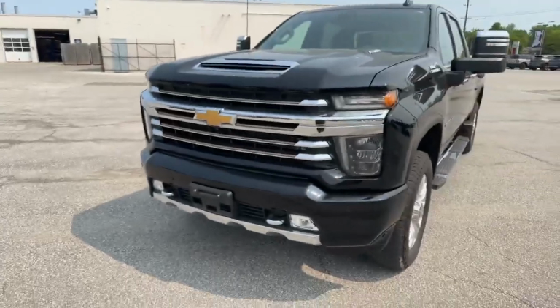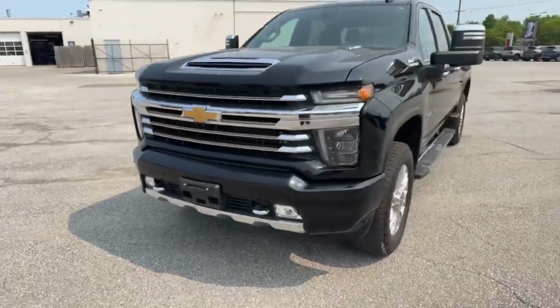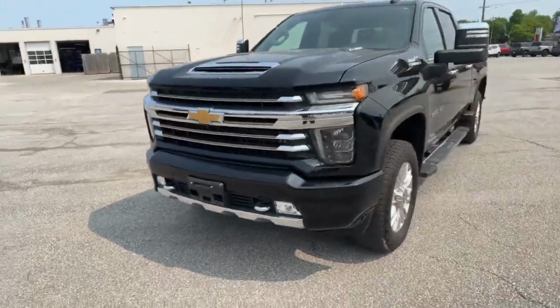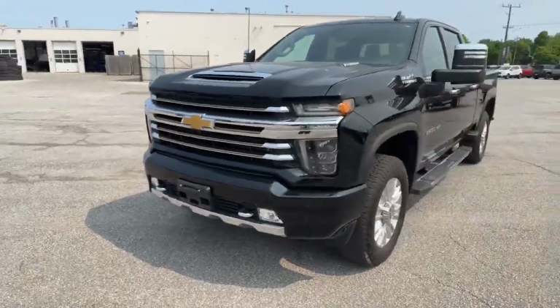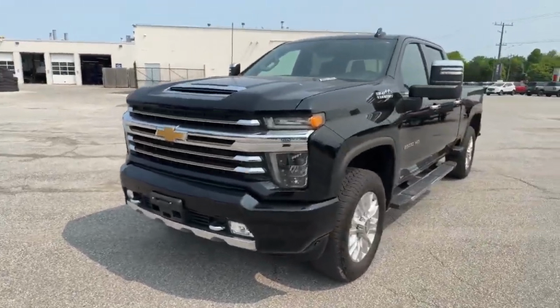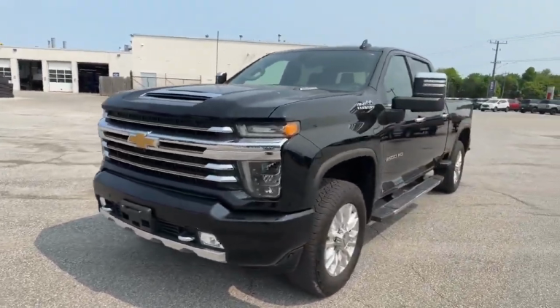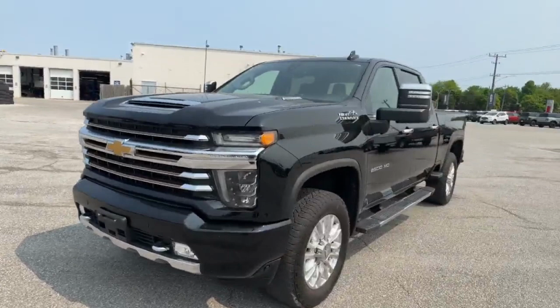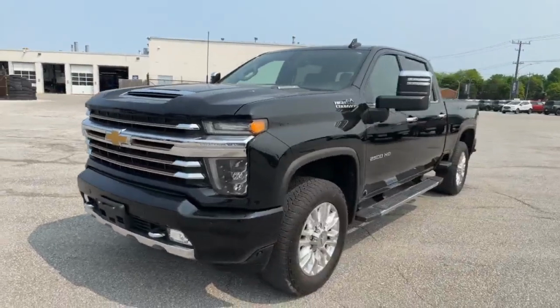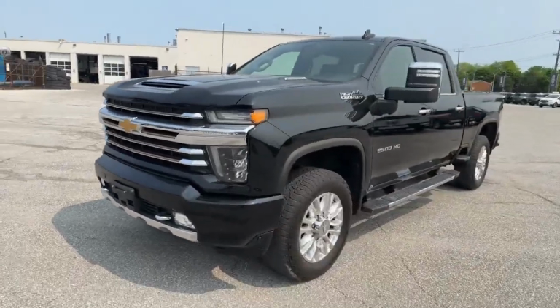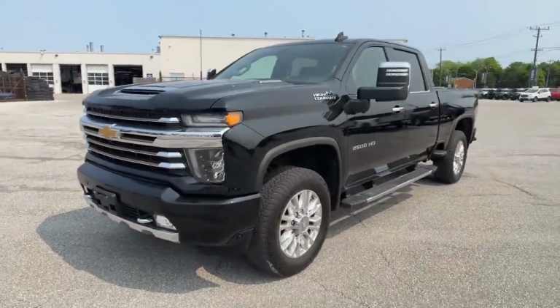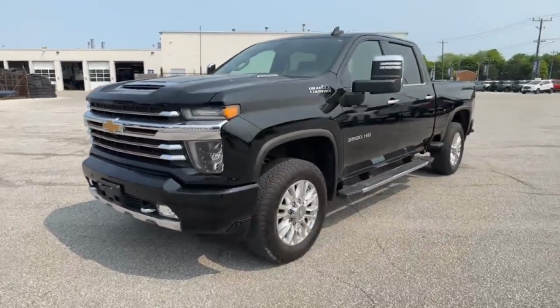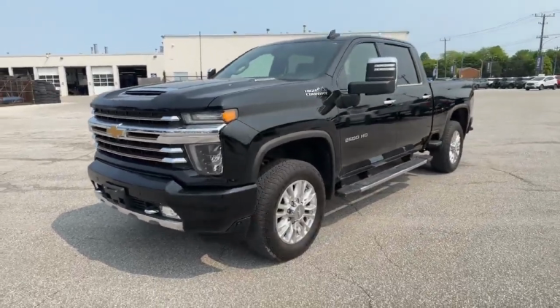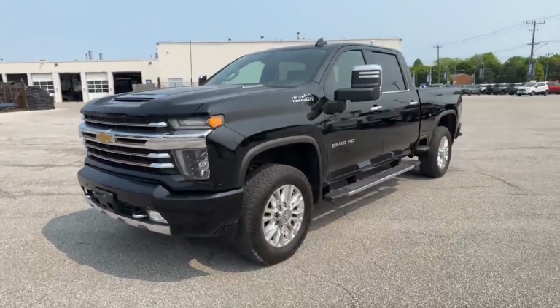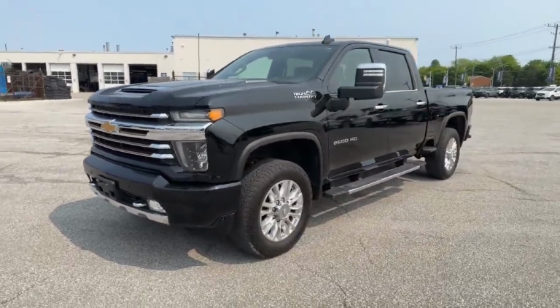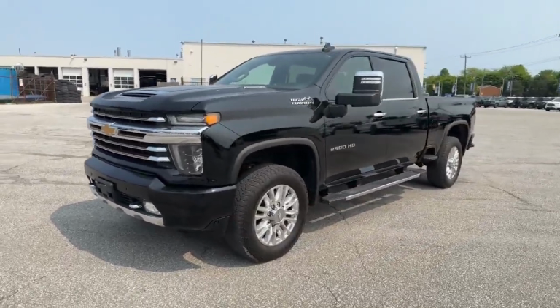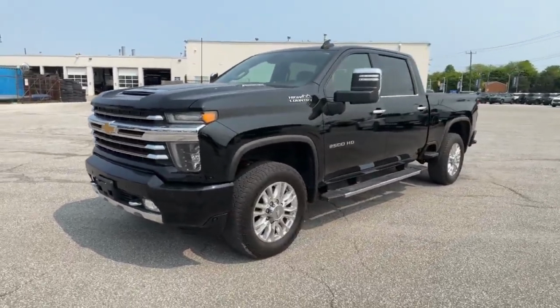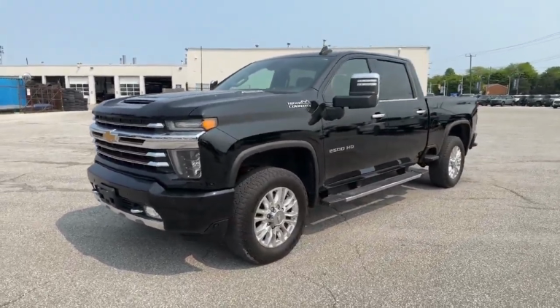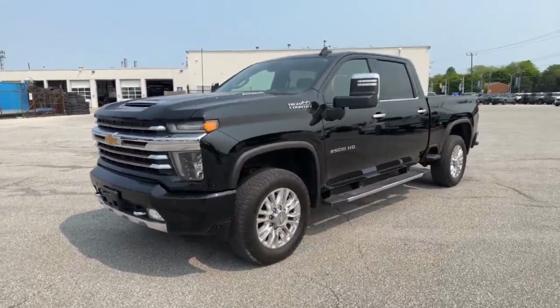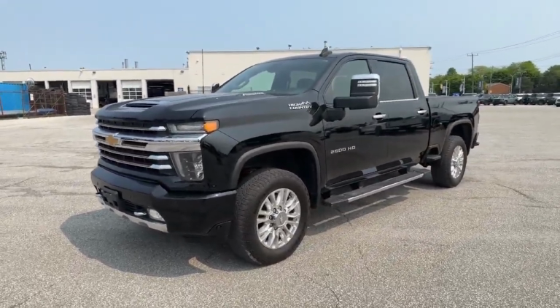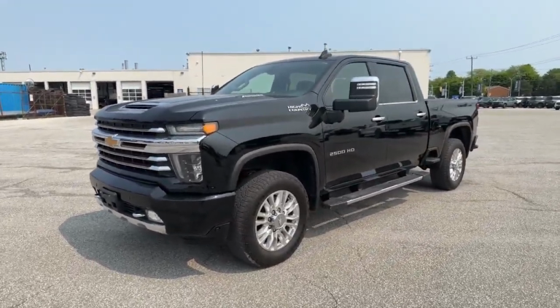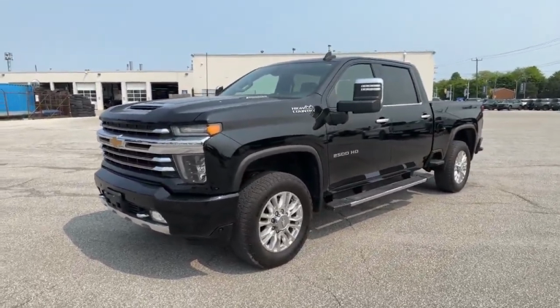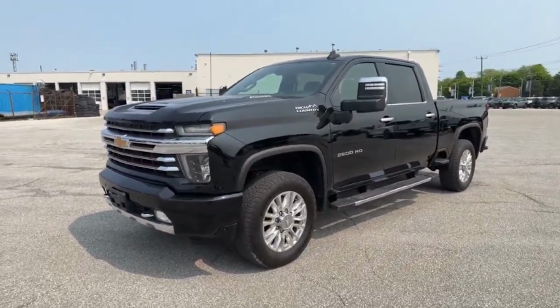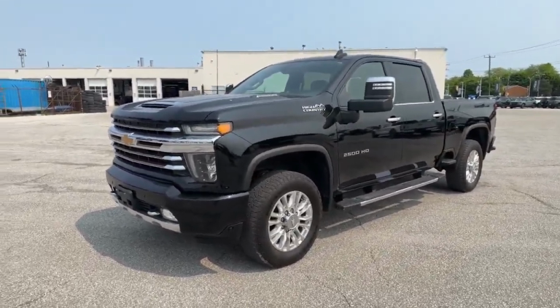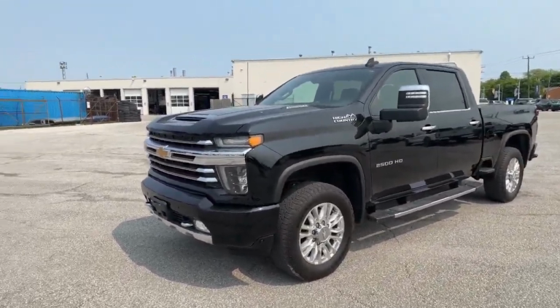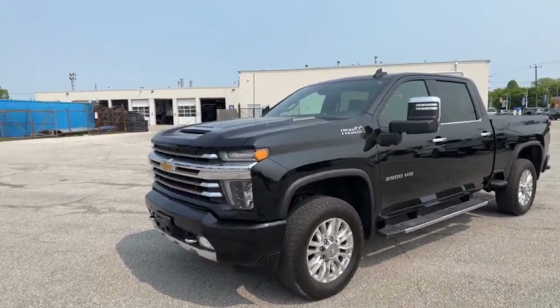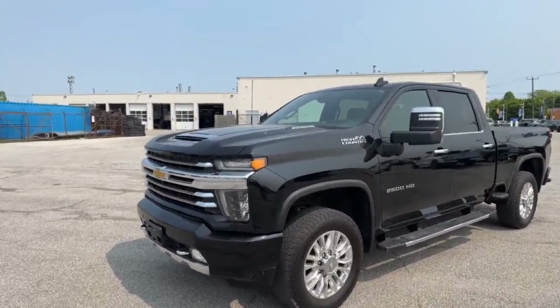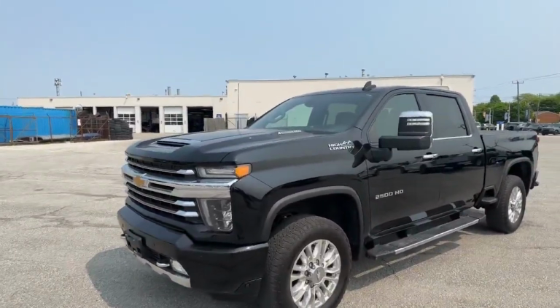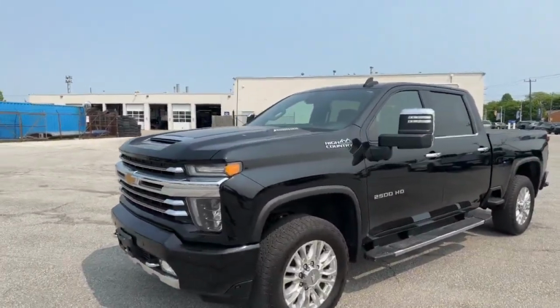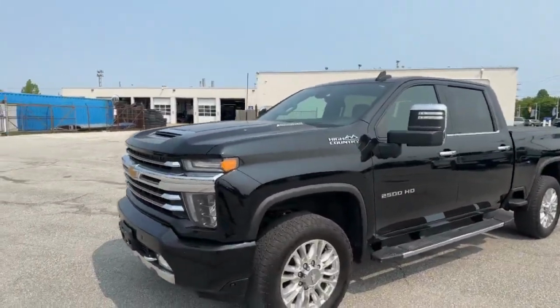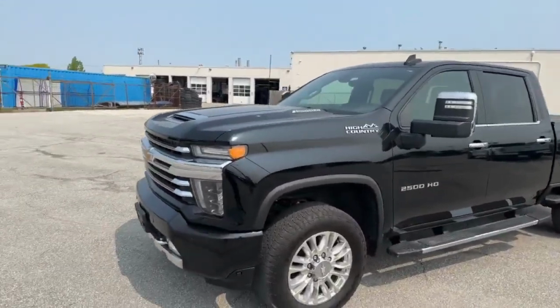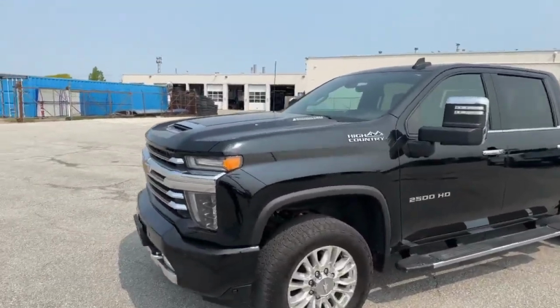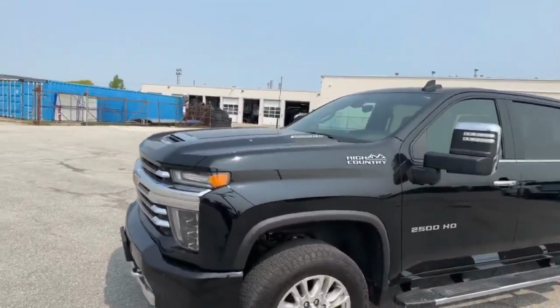So here it is, all black, great looking truck. It's got the tow mirrors and it's got quite a few options as well. It does come with the Duramax there too, as you can see.